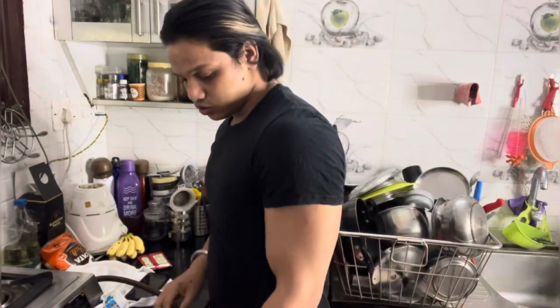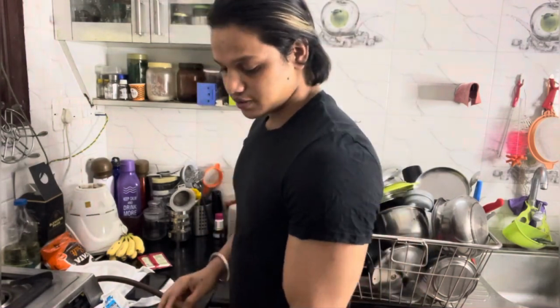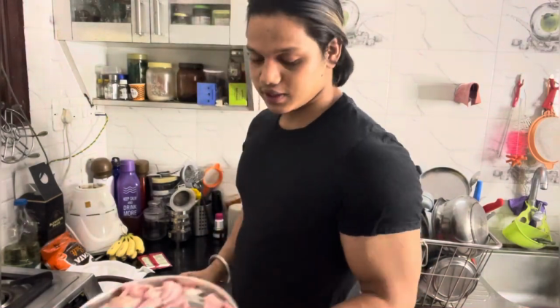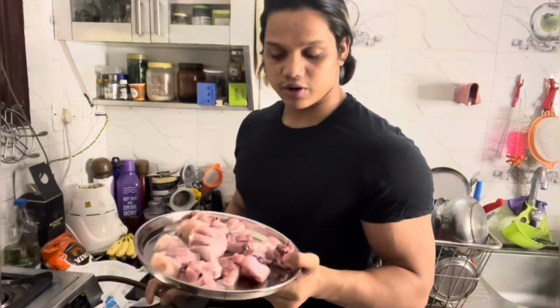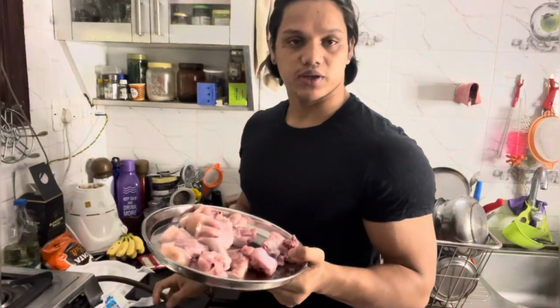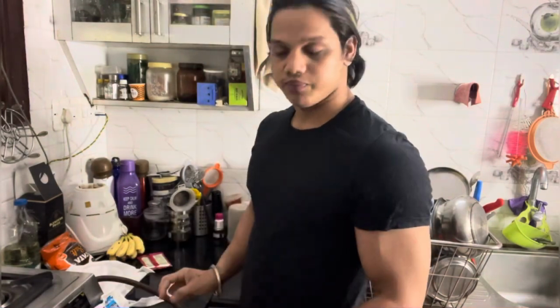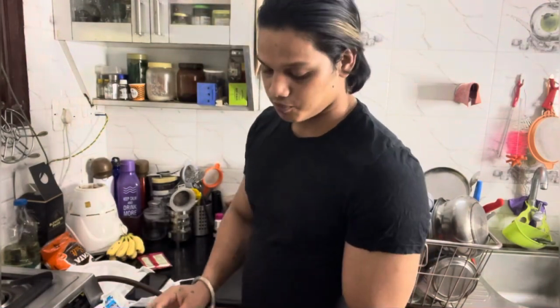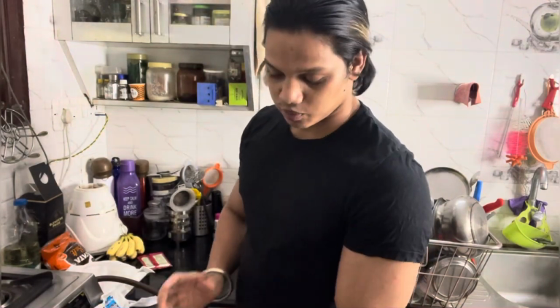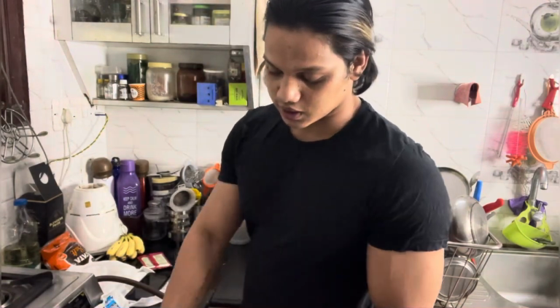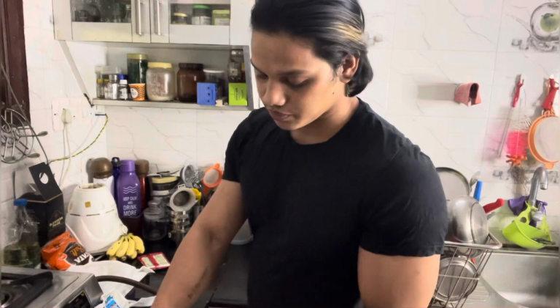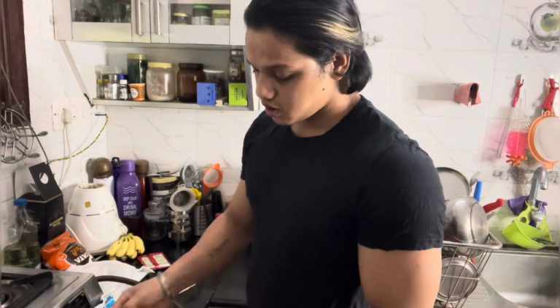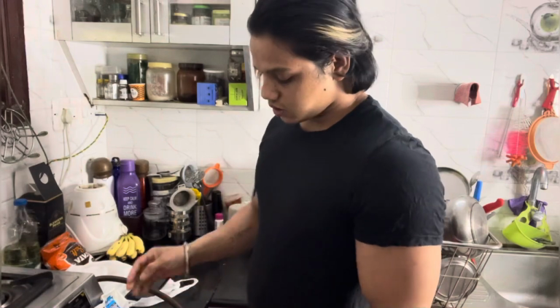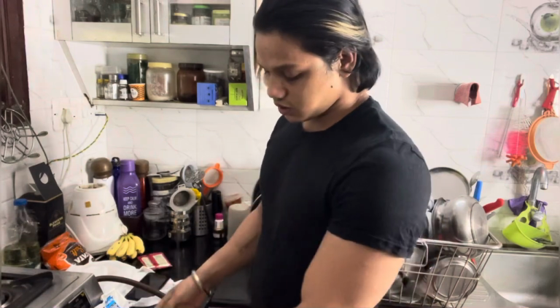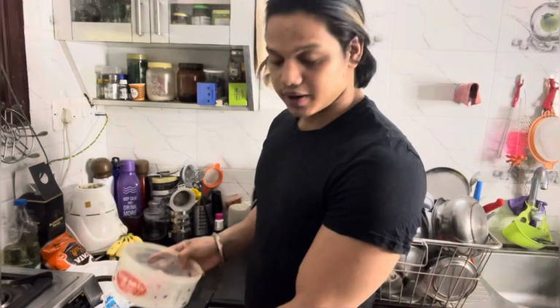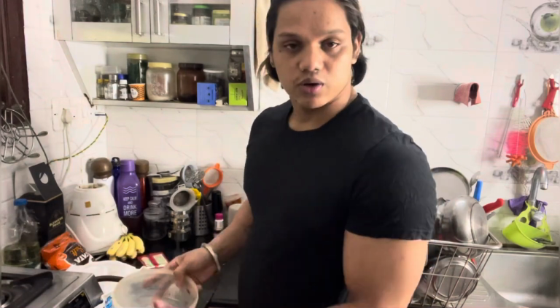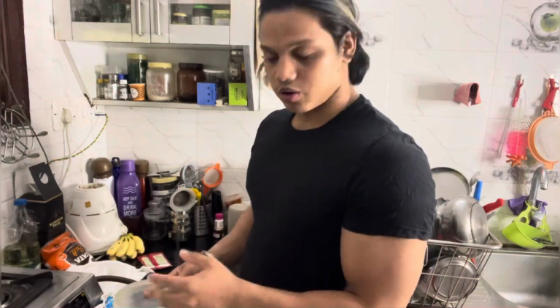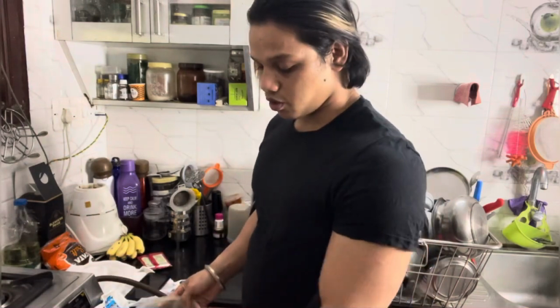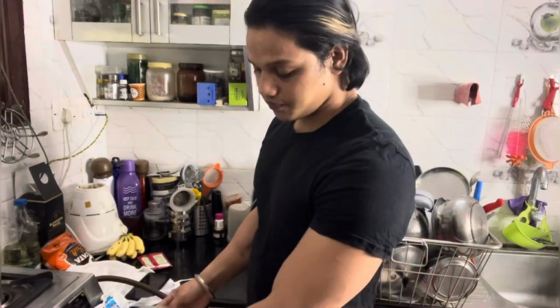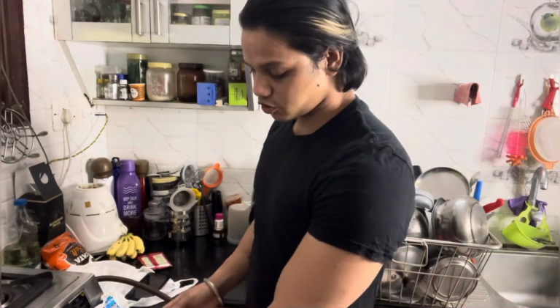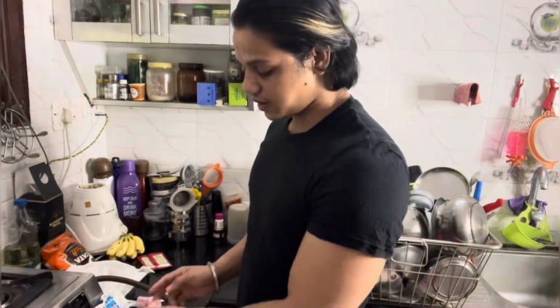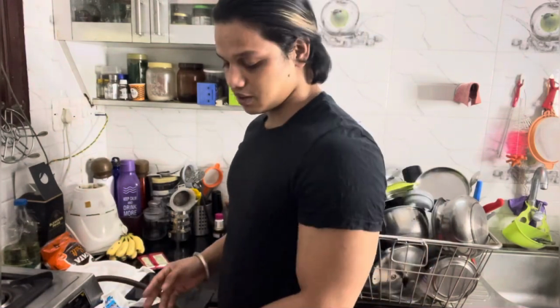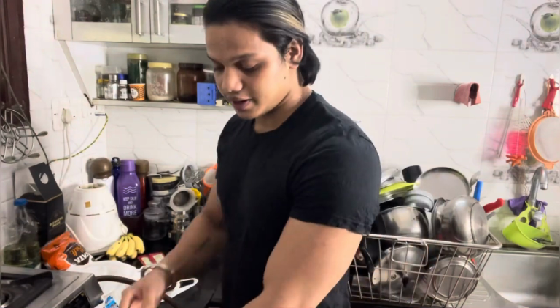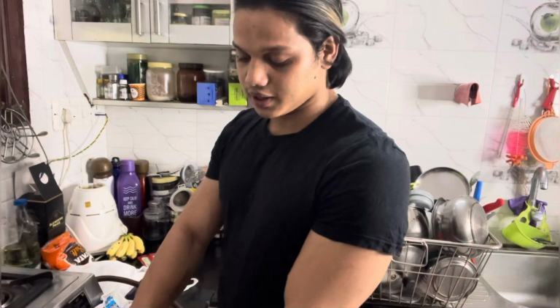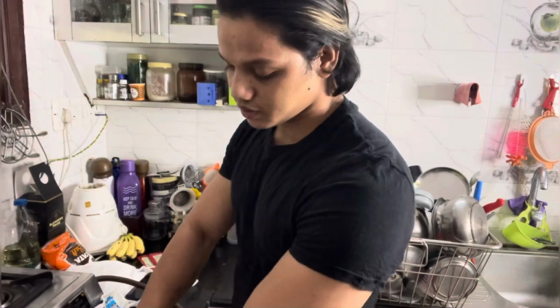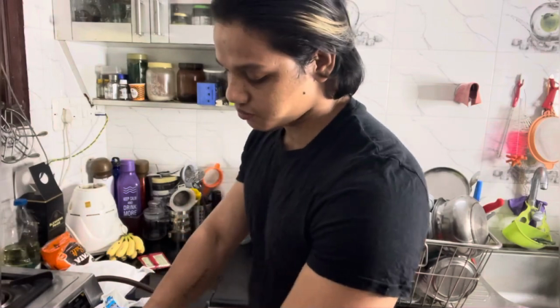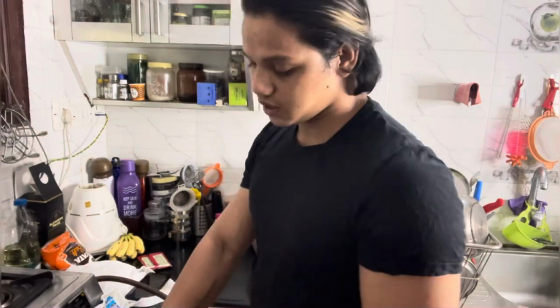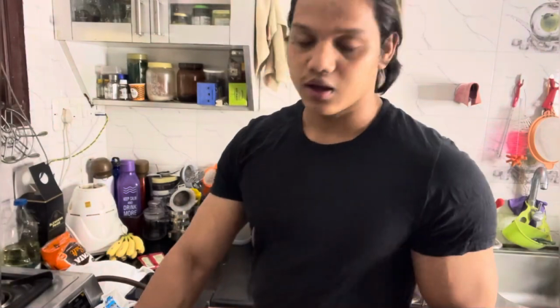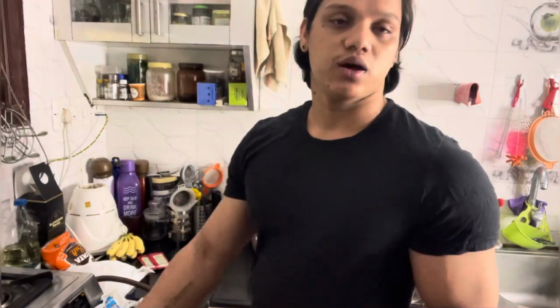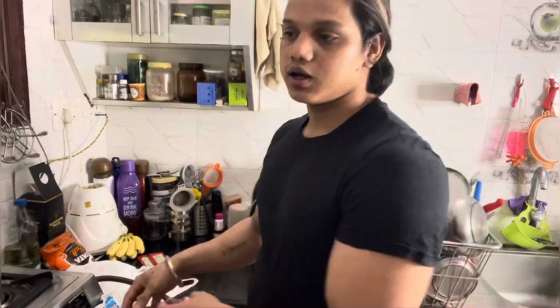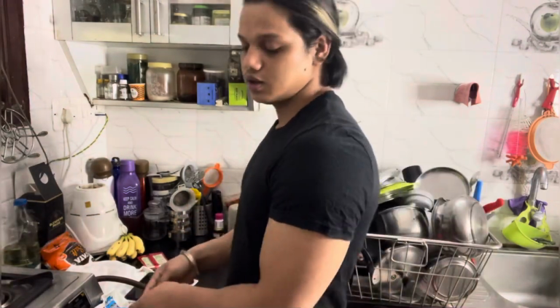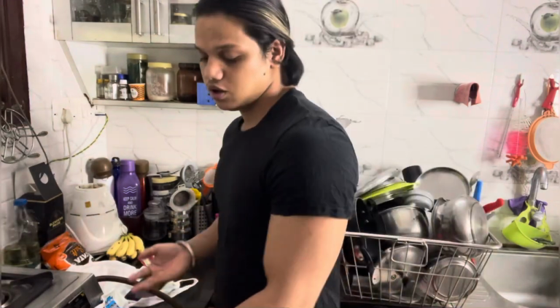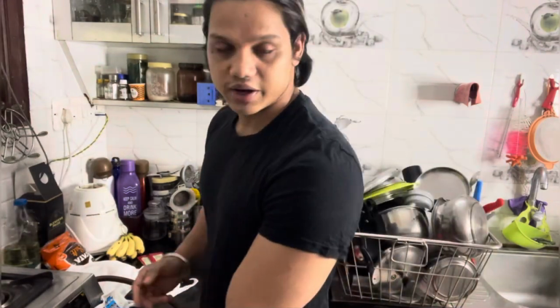First, I am going to take half kg chicken. I am going to wash it in a bowl. Then I am going to marinate it. I am going to add Dahi, Namak, and Haldi.